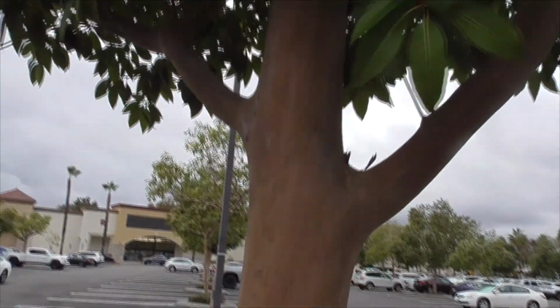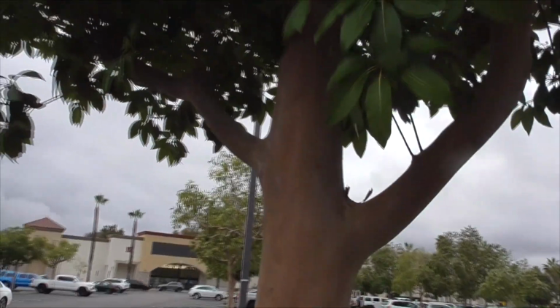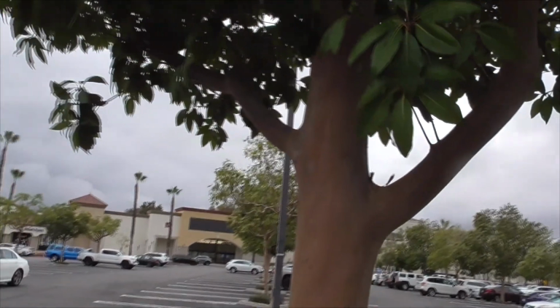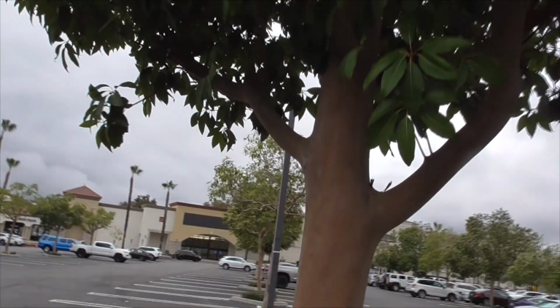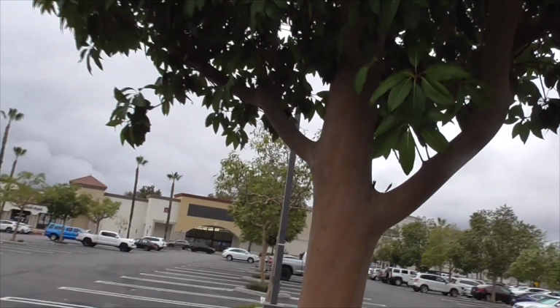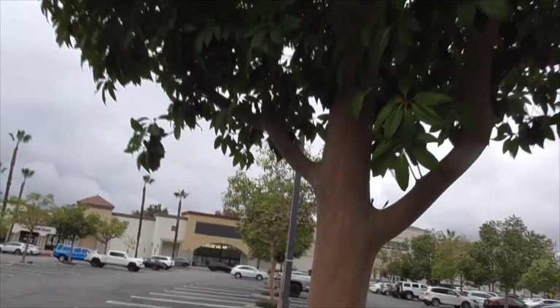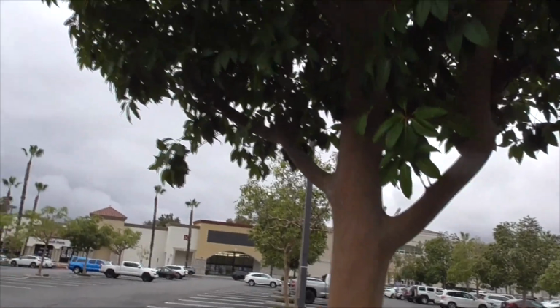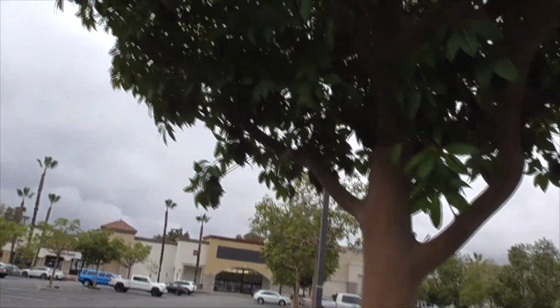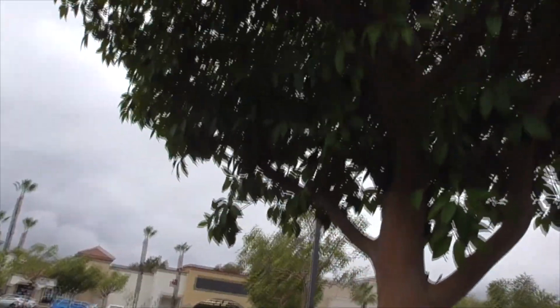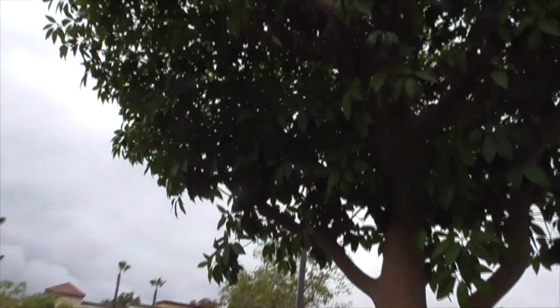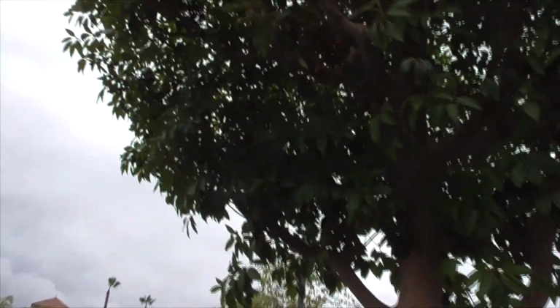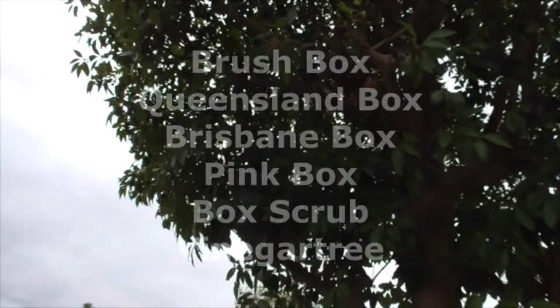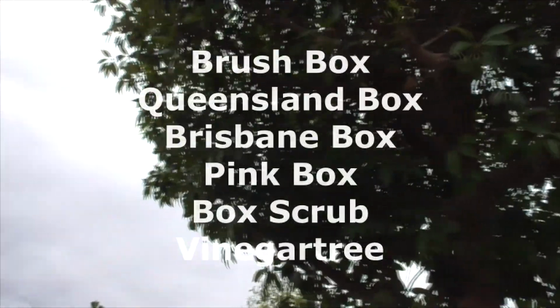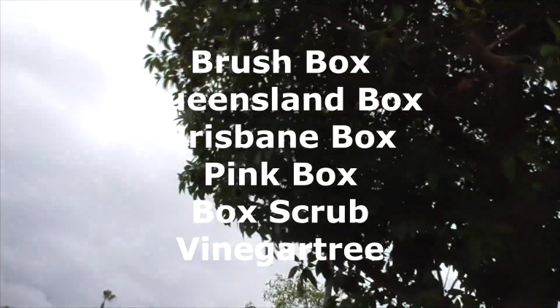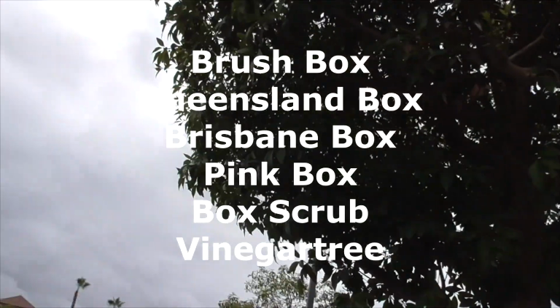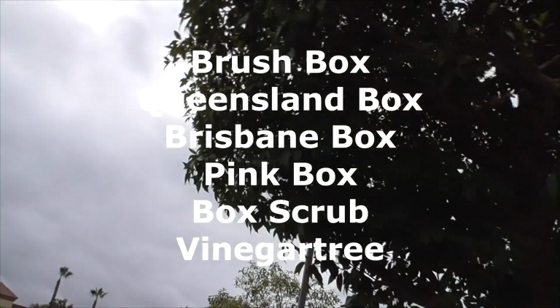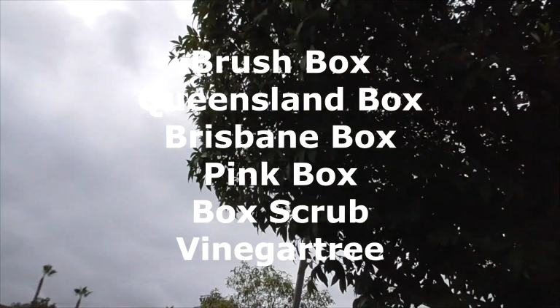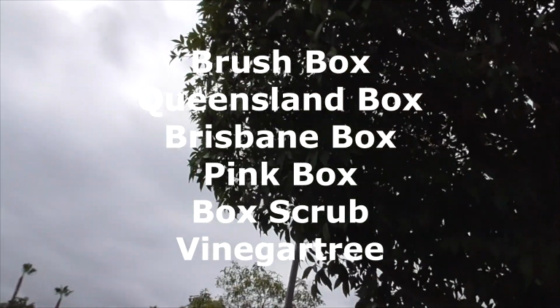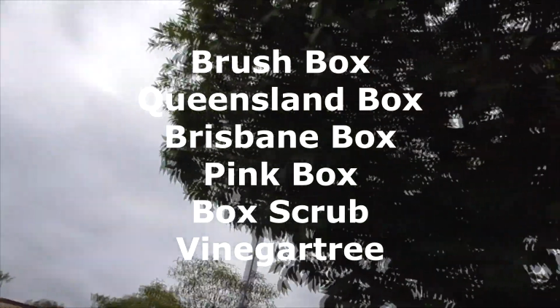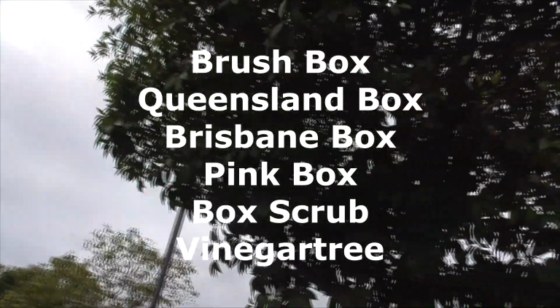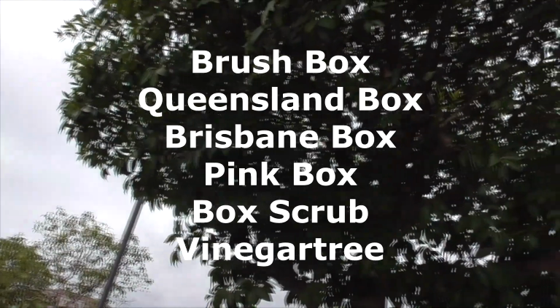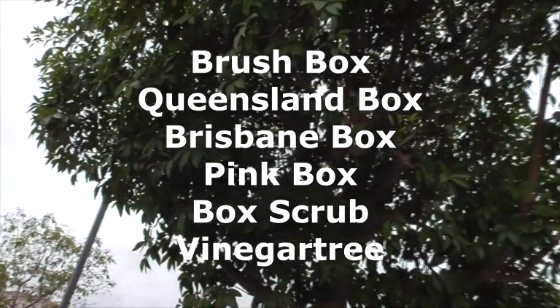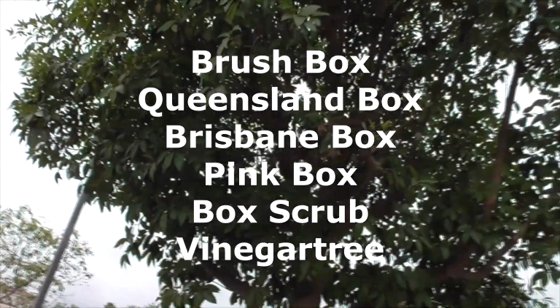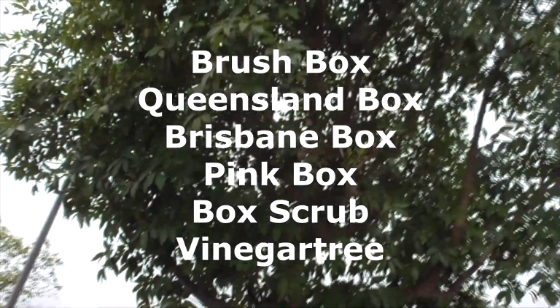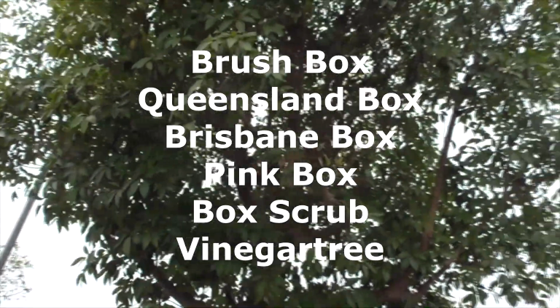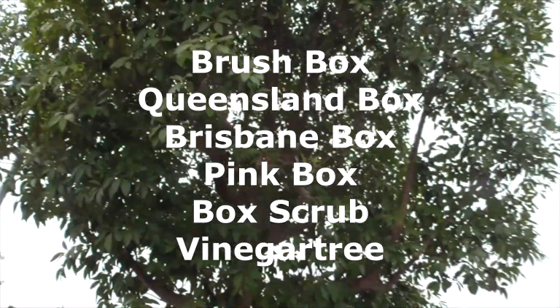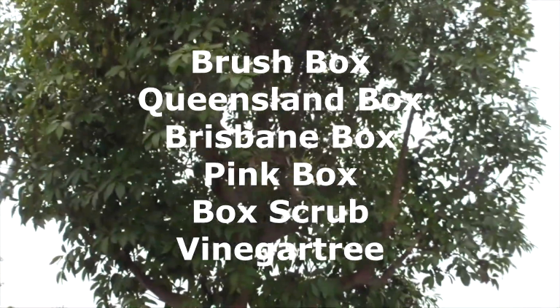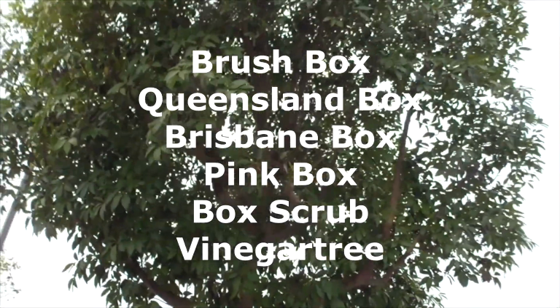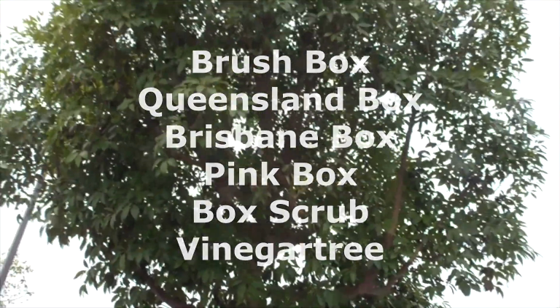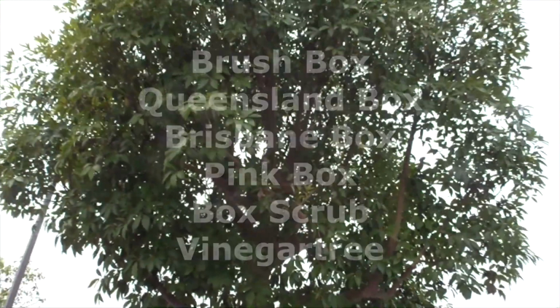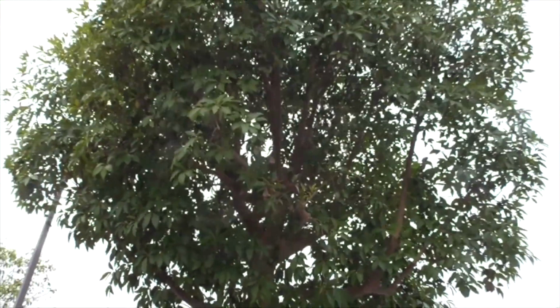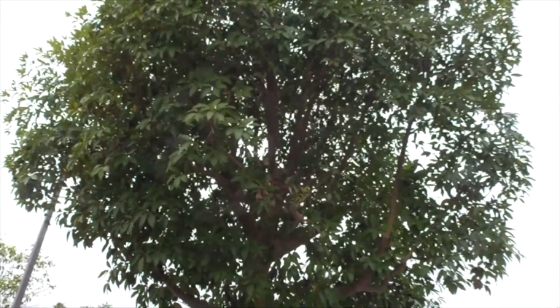This tree is also known by a couple of other names, including brush box, Queensland box, Brisbane box, pink box, box scrub, and vinegar tree.